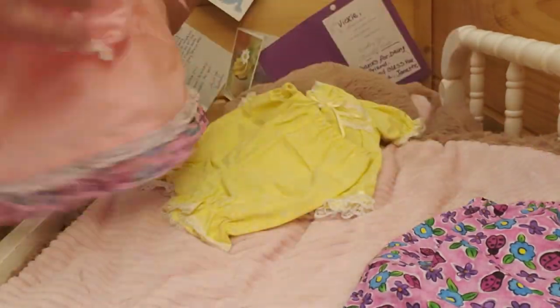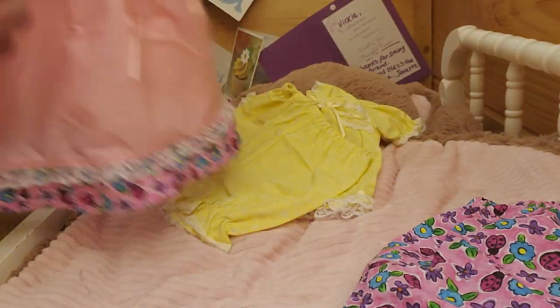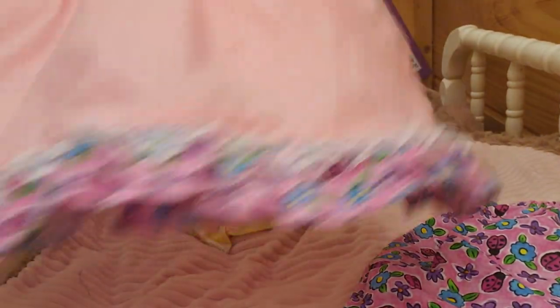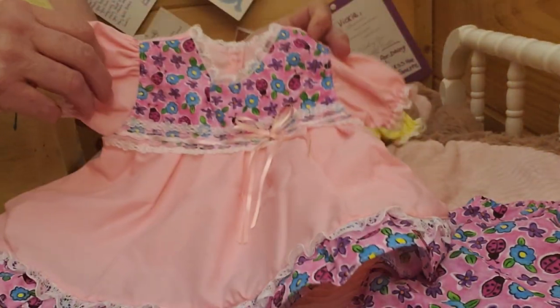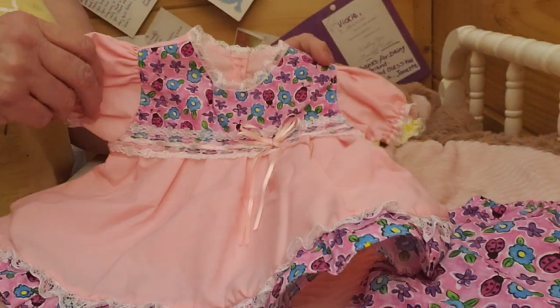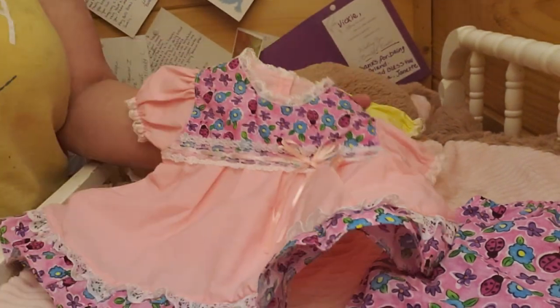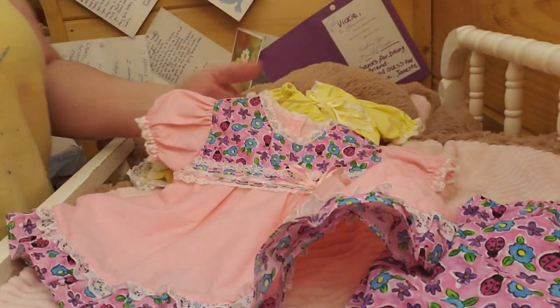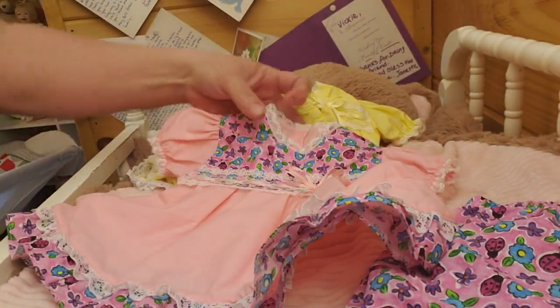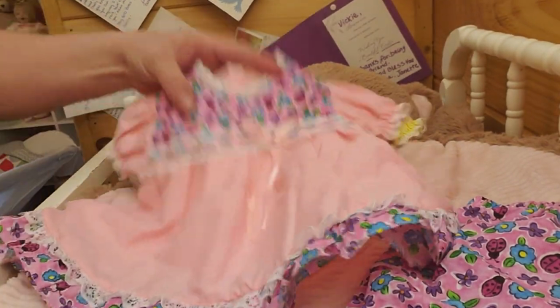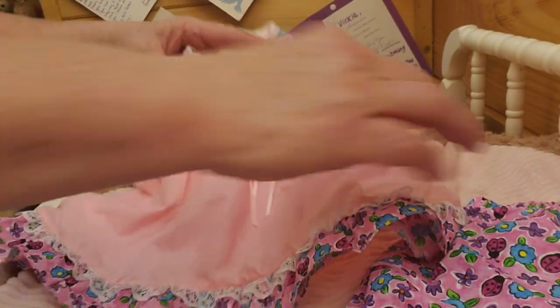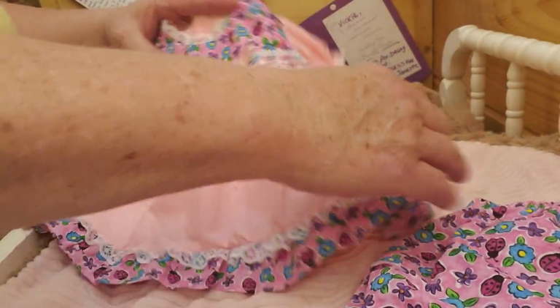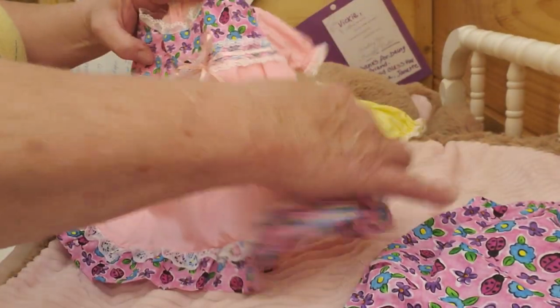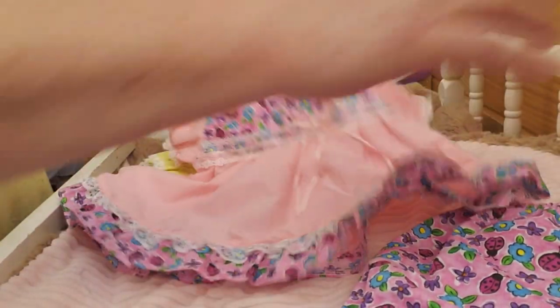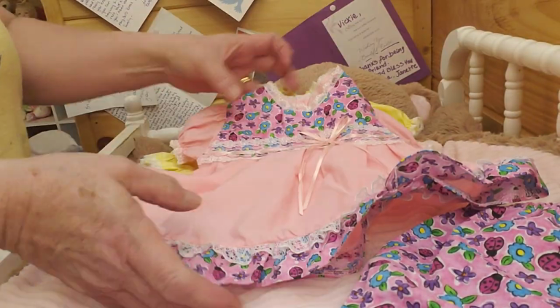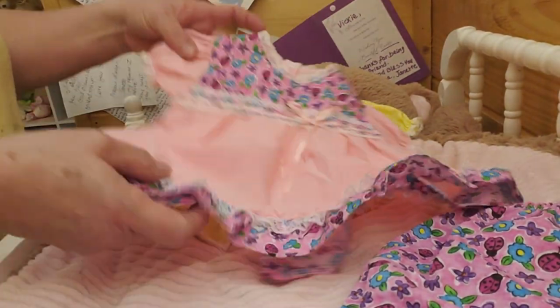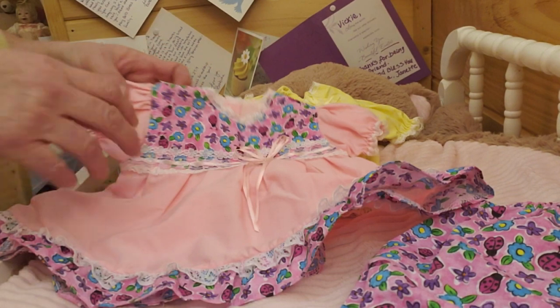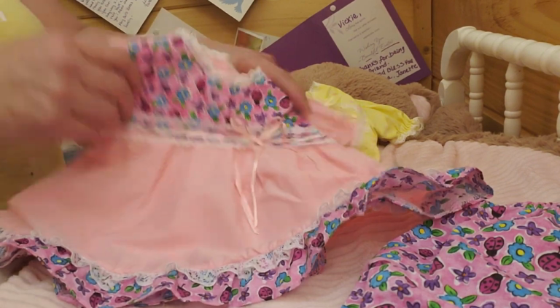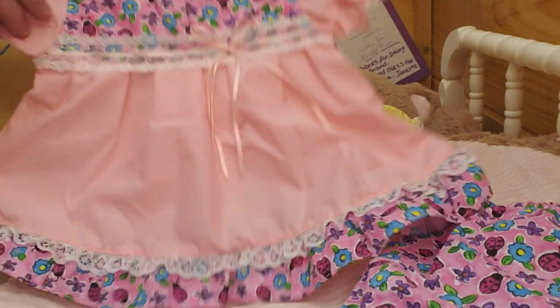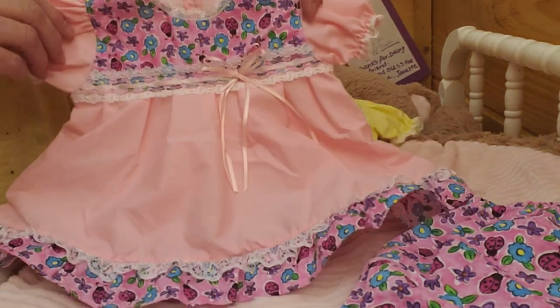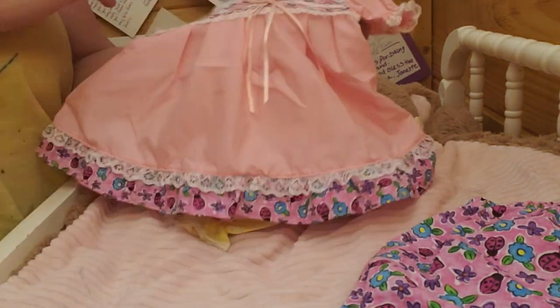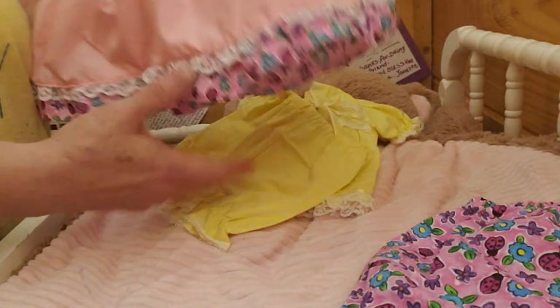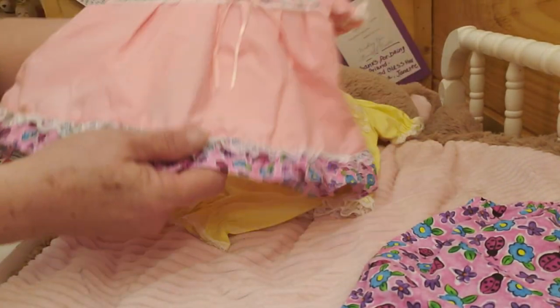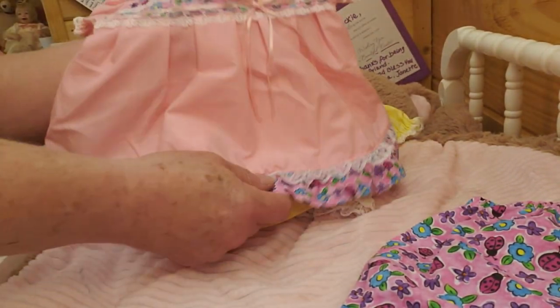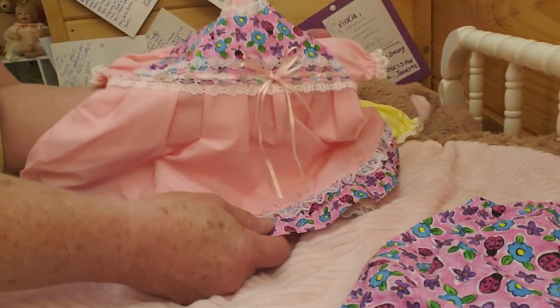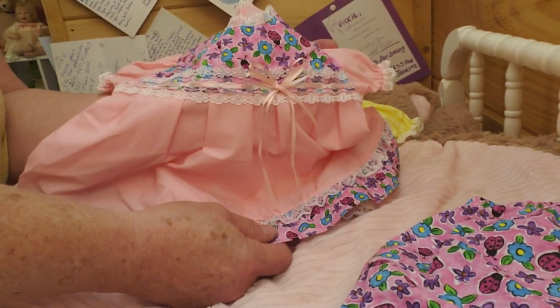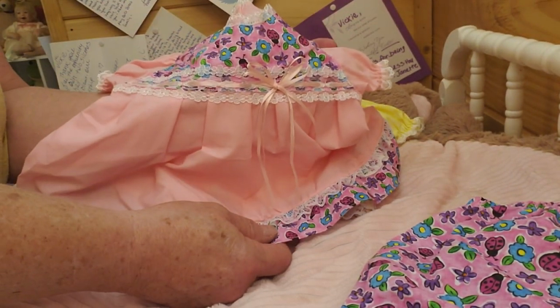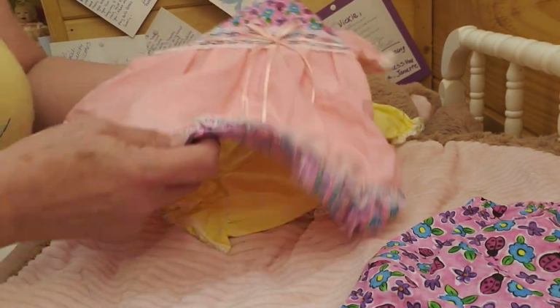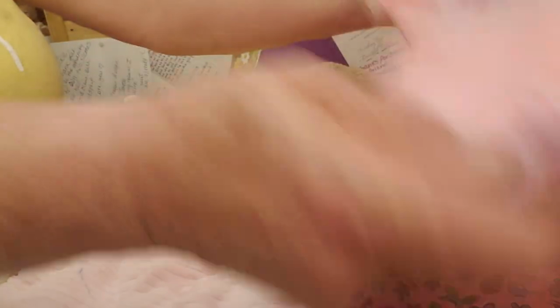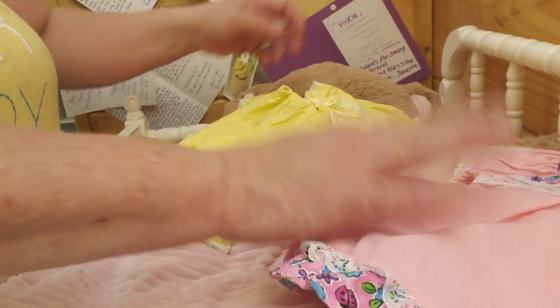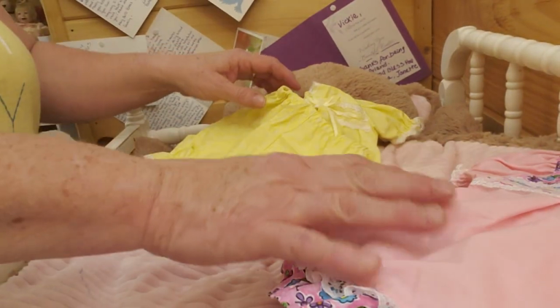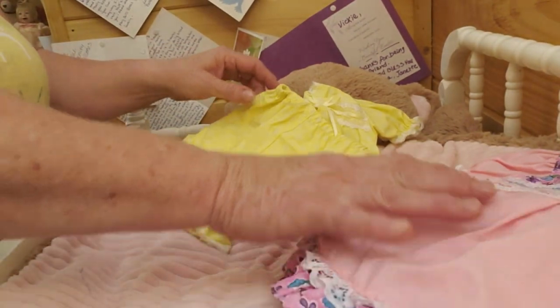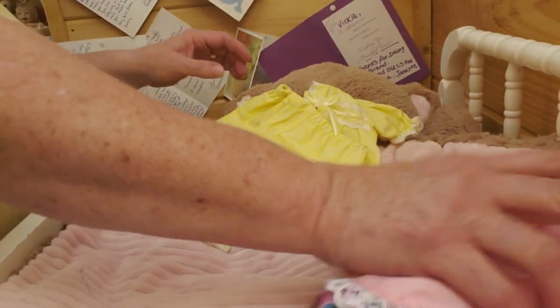And then it buttons up the back with two buttons. Isn't it beautiful? Now these are supposed to look vintage — when I got these off eBay, I was looking for vintage clothes. And this said vintage-looking clothes, handmade. And I'm like, oh my gosh, beautiful. And I'll tell you who I got it from when I get through showing you.